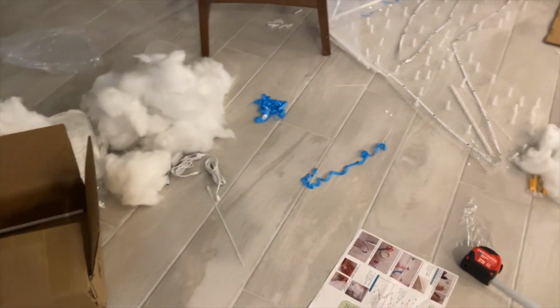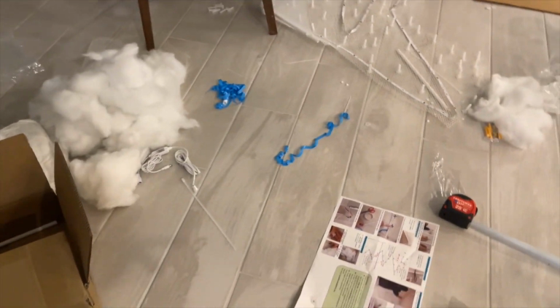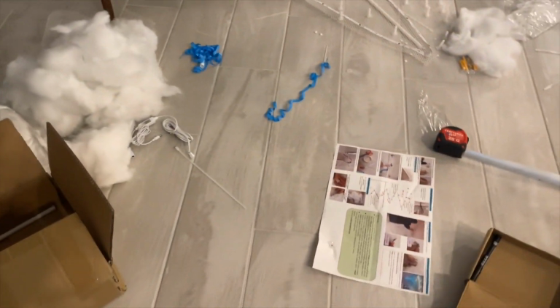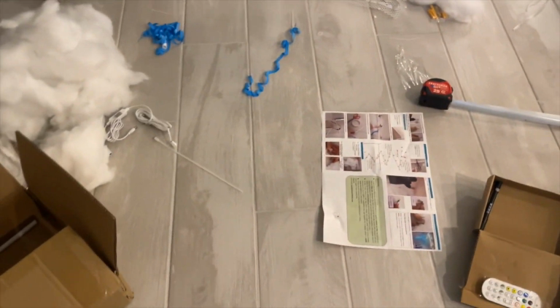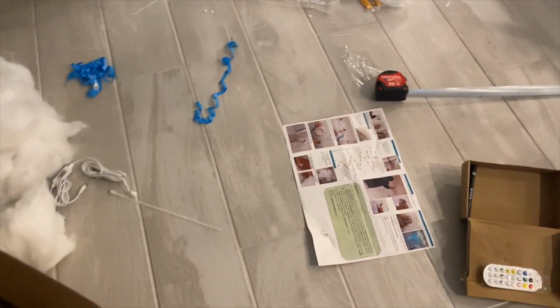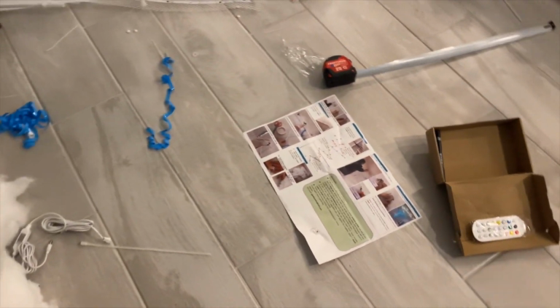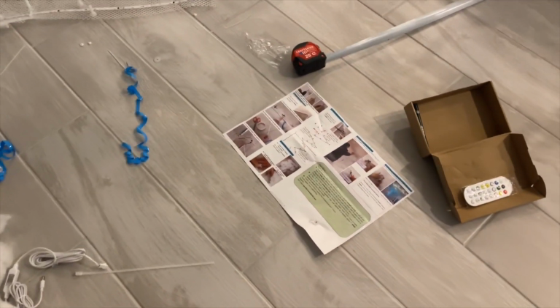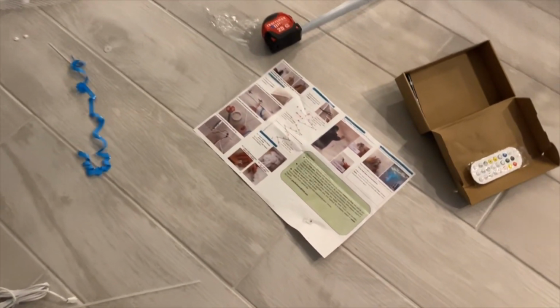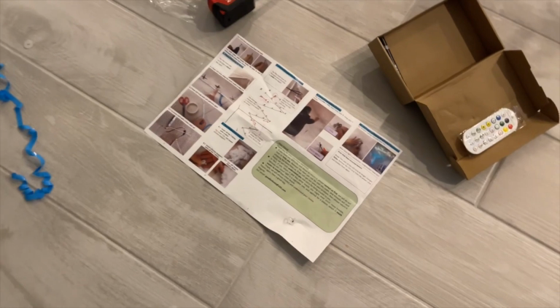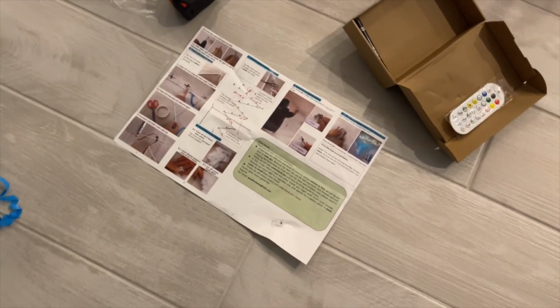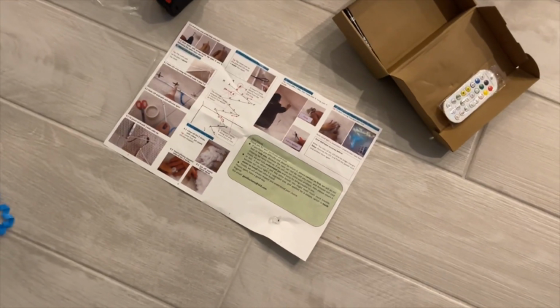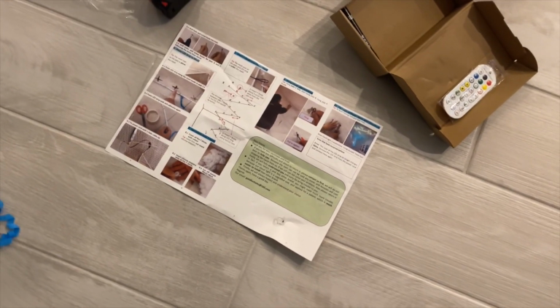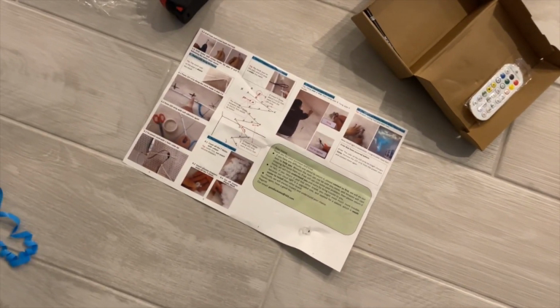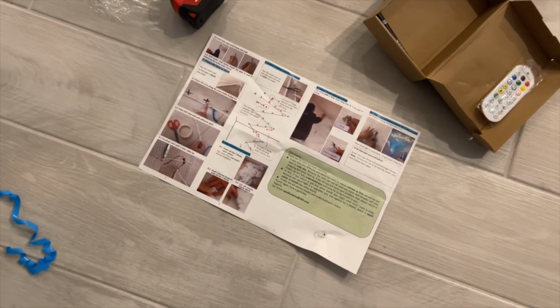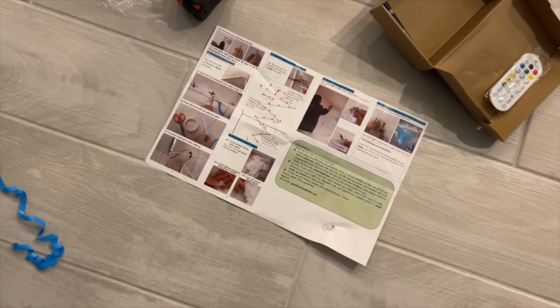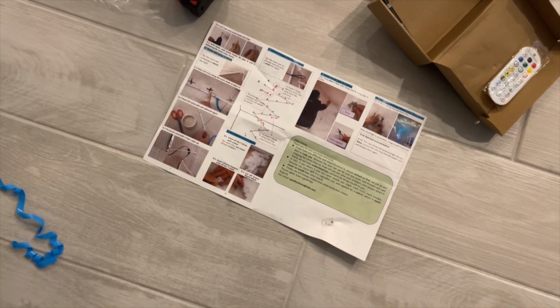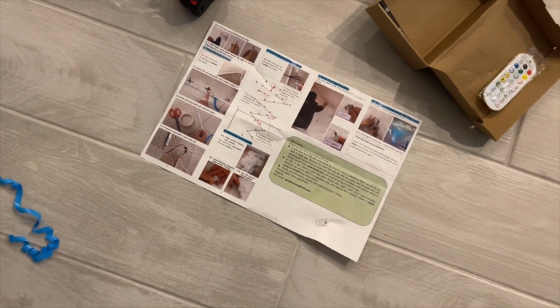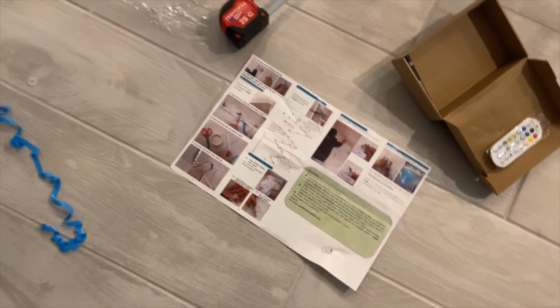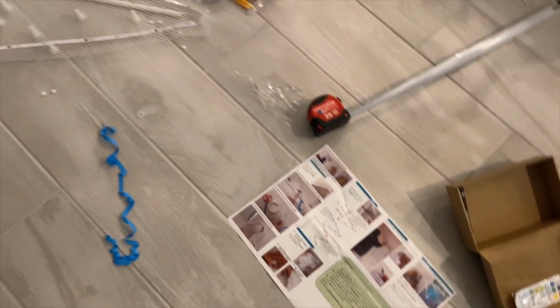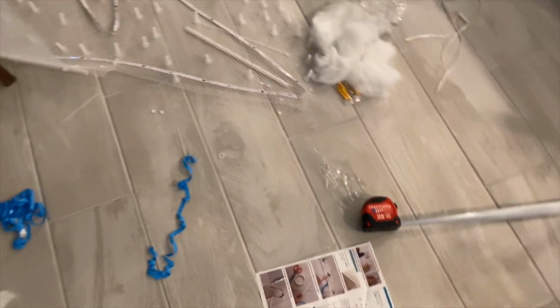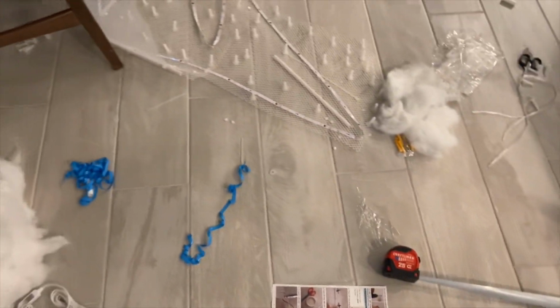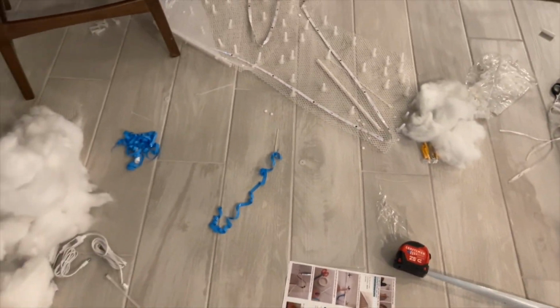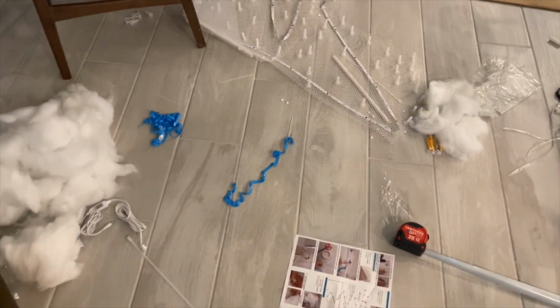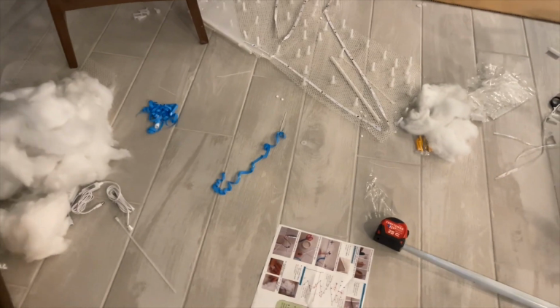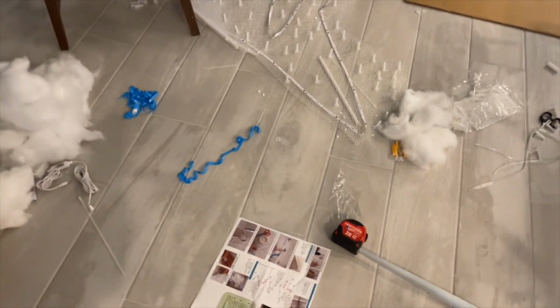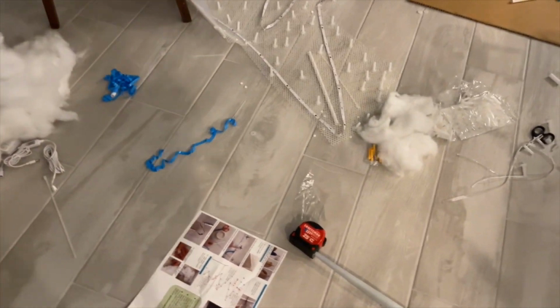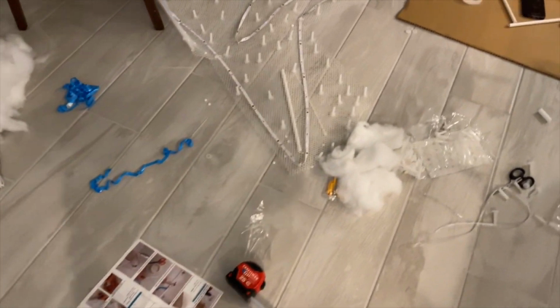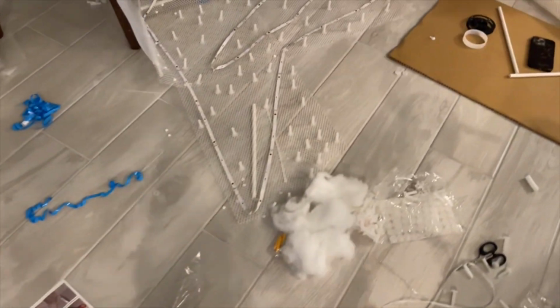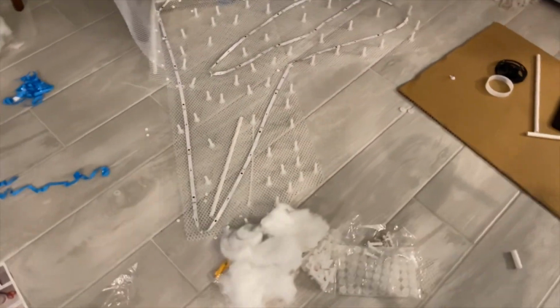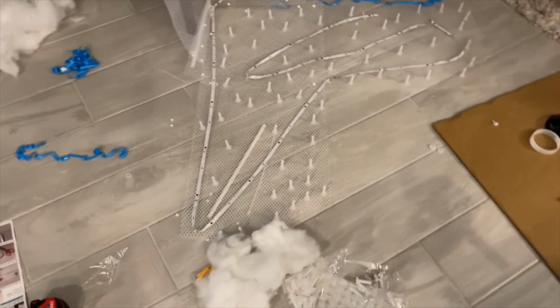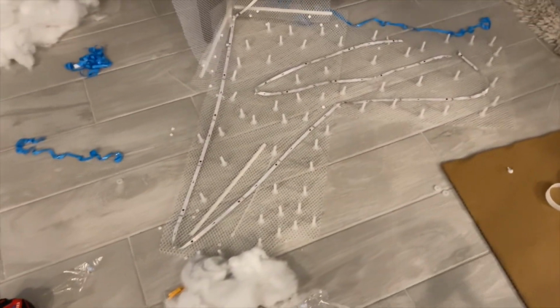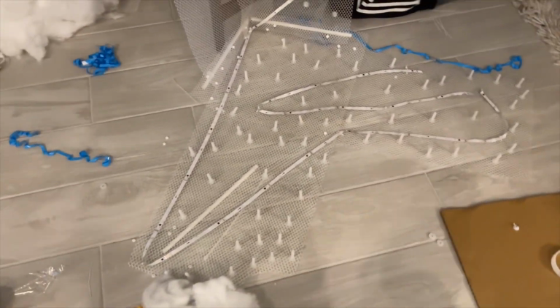All right, so this is the DIY Amazon cloud kit. The instructions weren't very helpful, so we figured we'd make a little video on how to do it. We didn't have this idea until we were already halfway done.